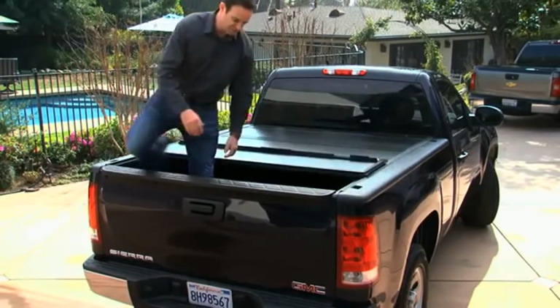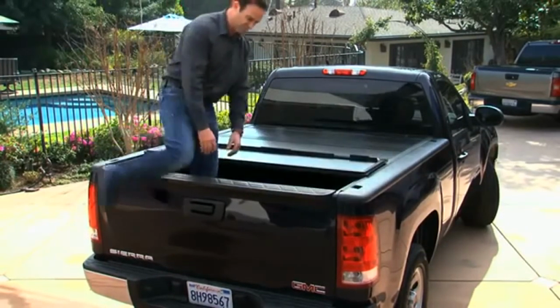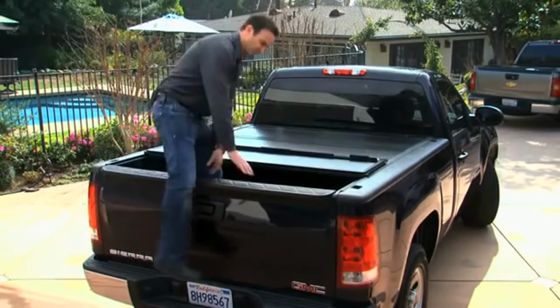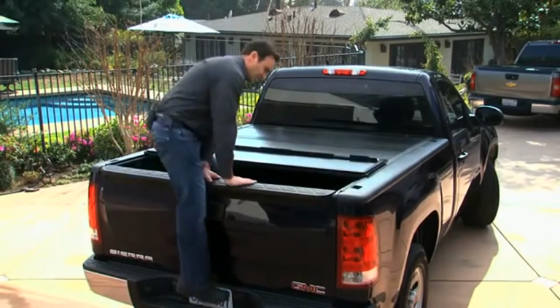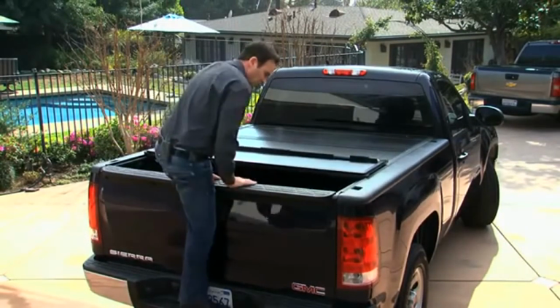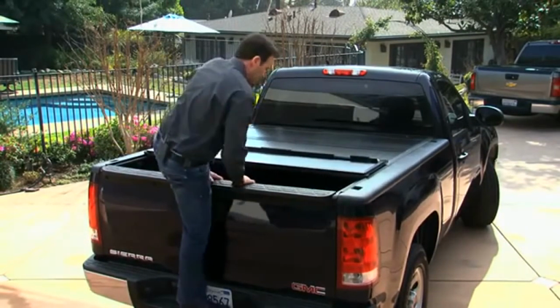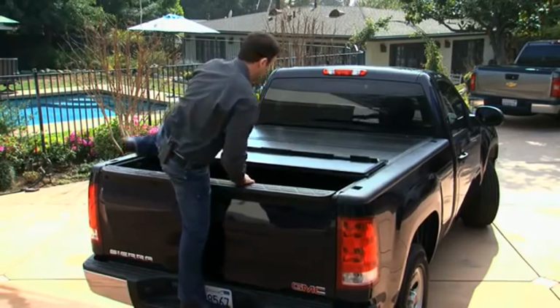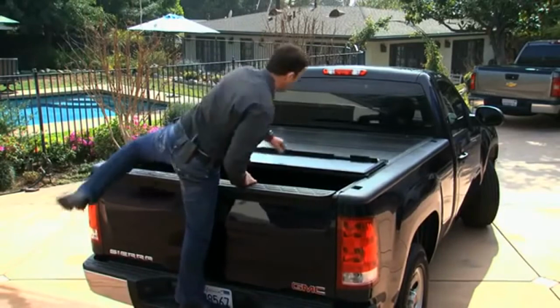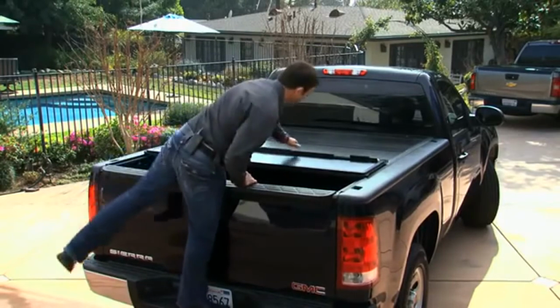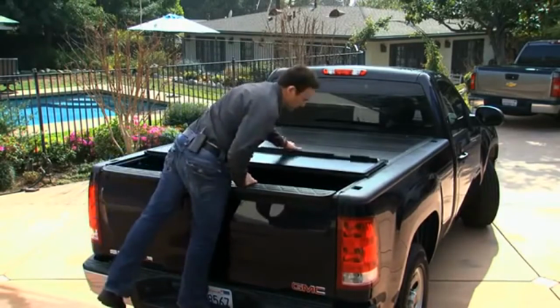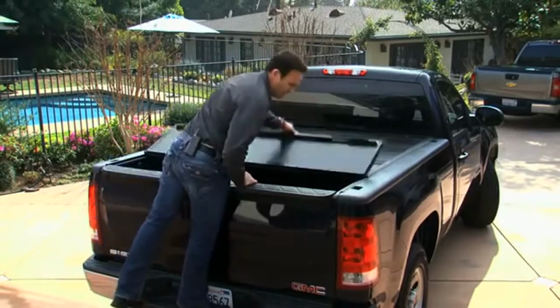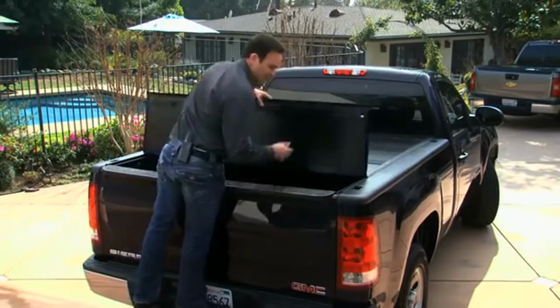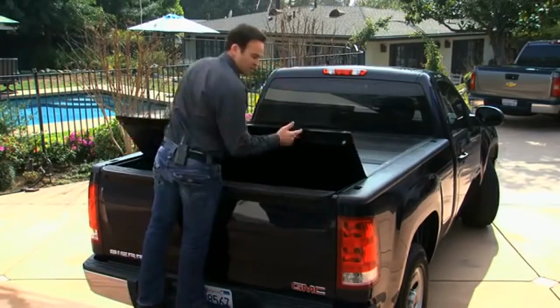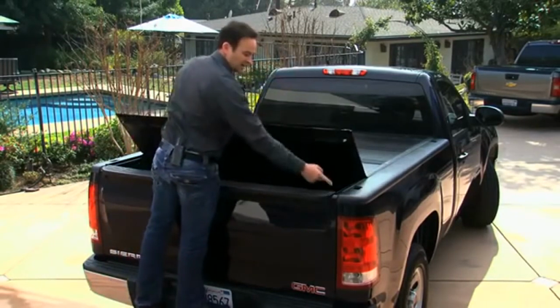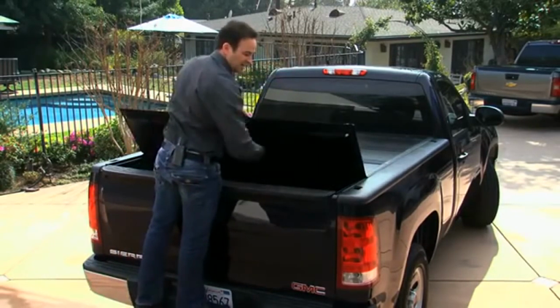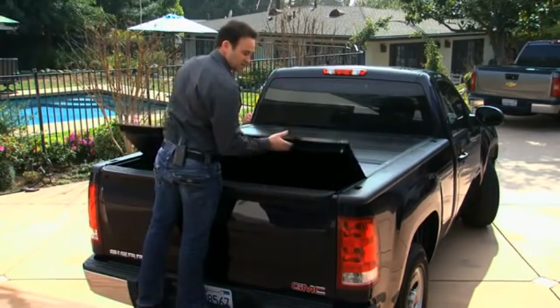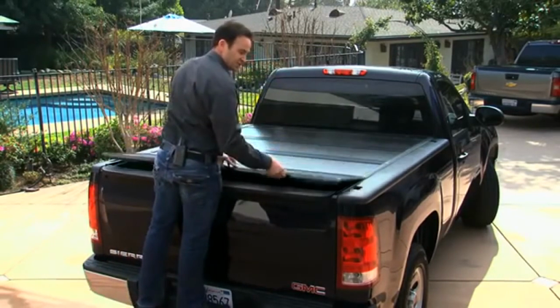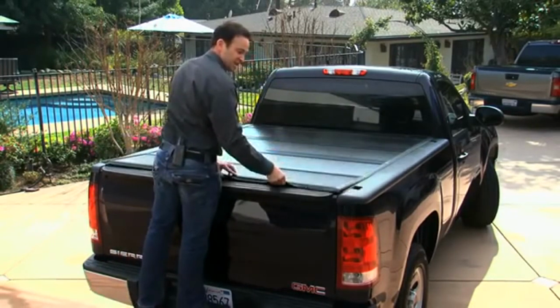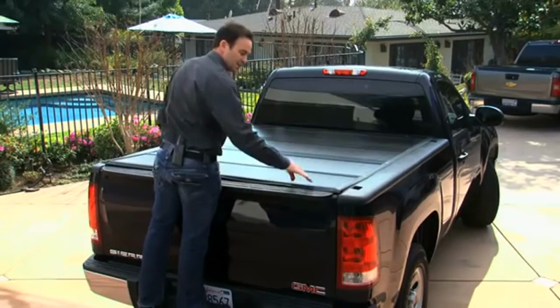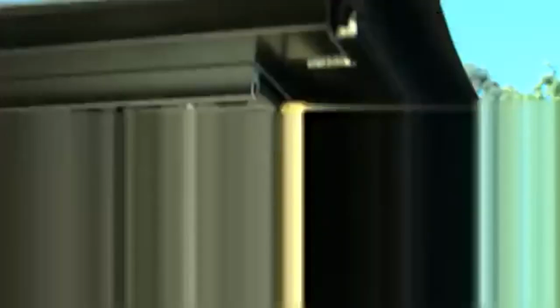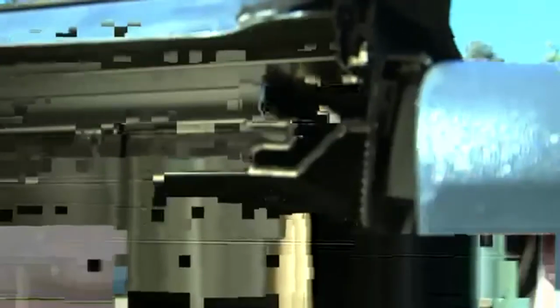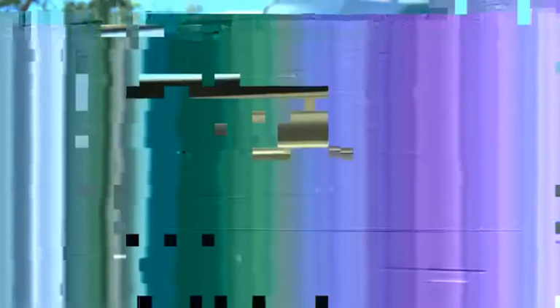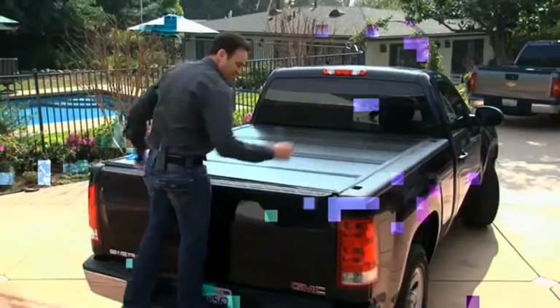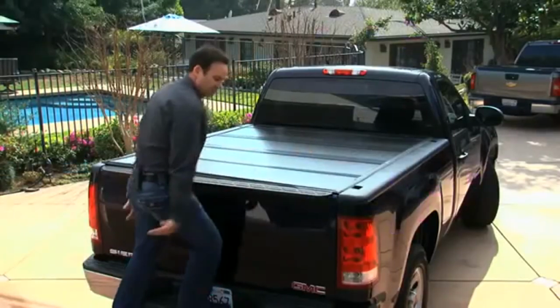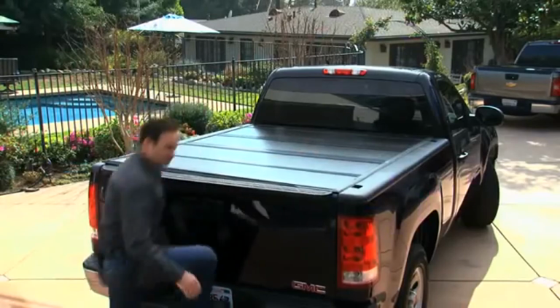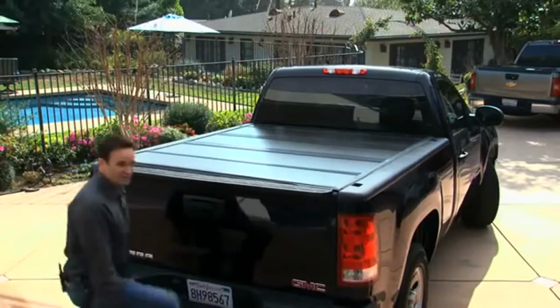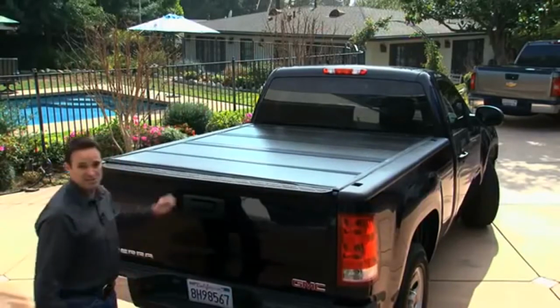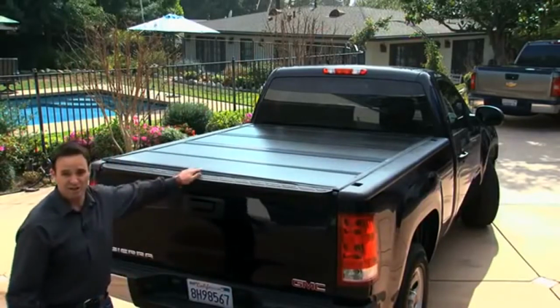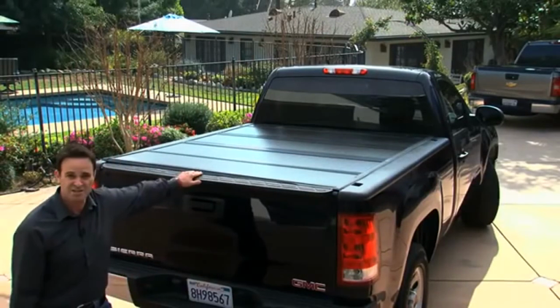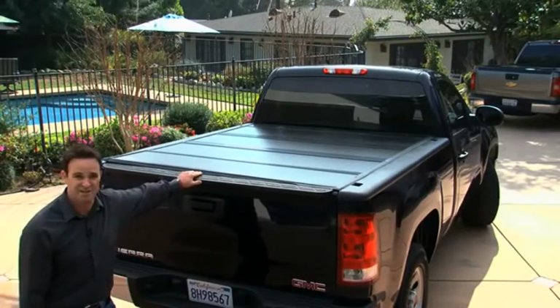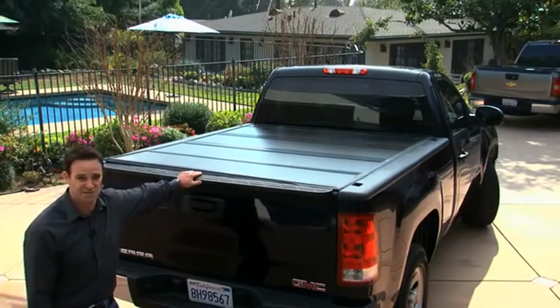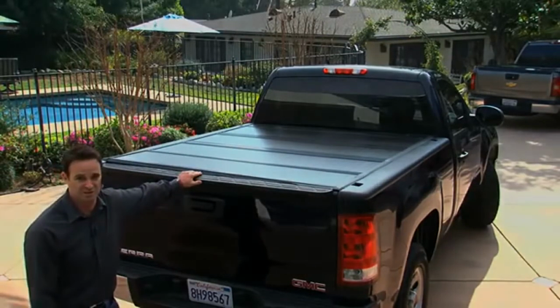Closing the cover is as simple as shutting the lid, and the cover automatically latches with its slam latch system. And you, my friends, are locked and secure.